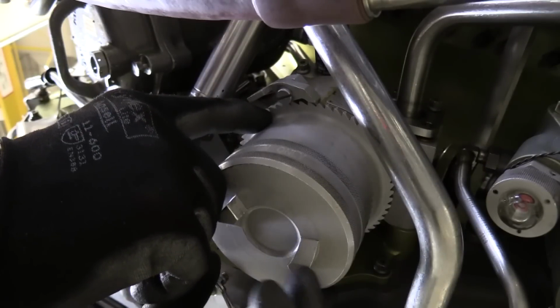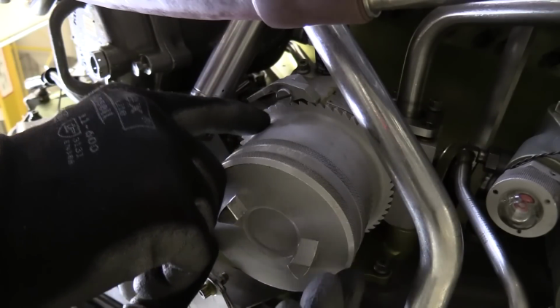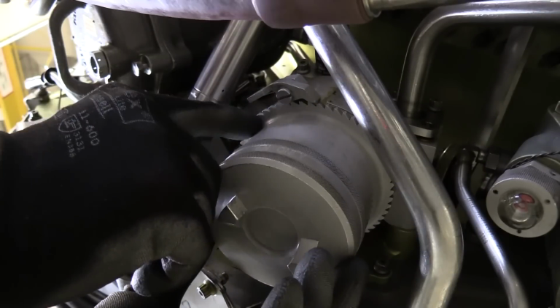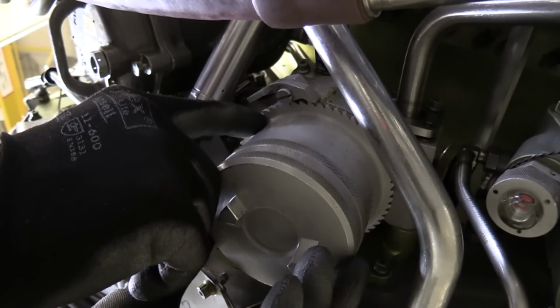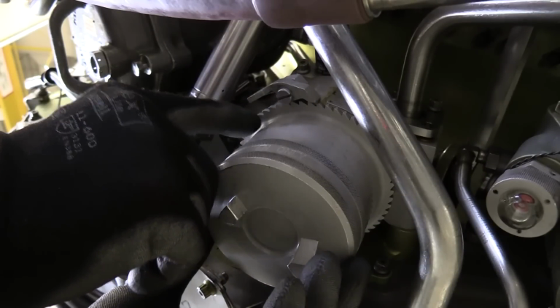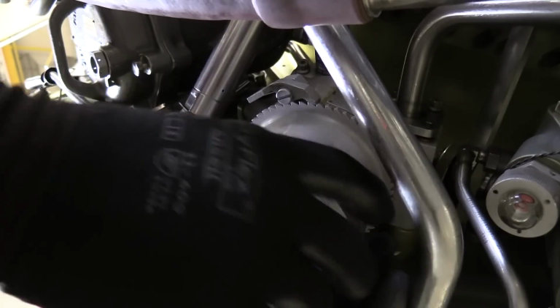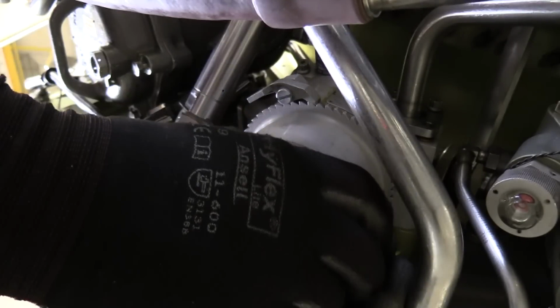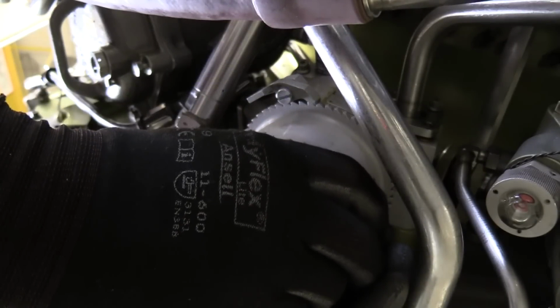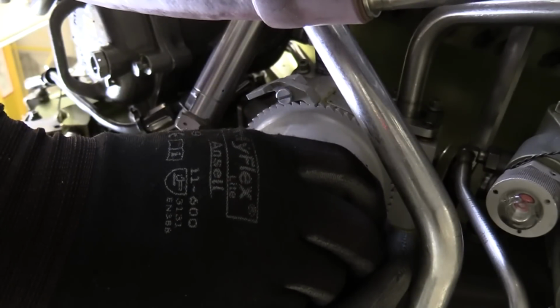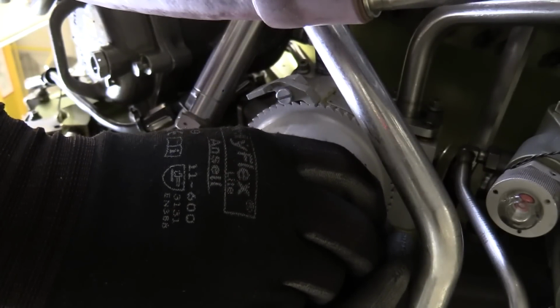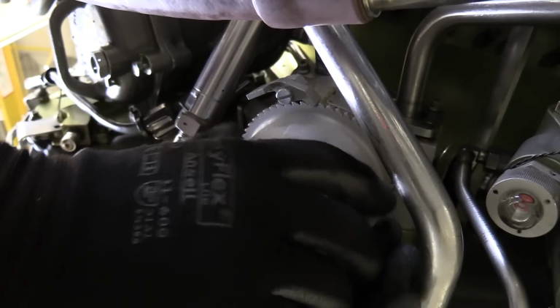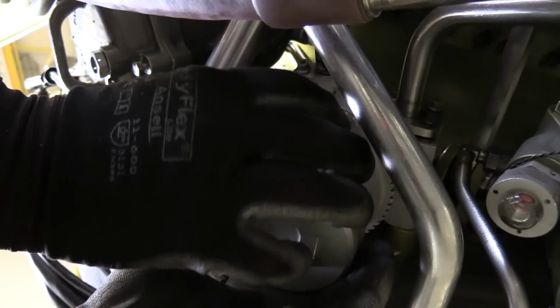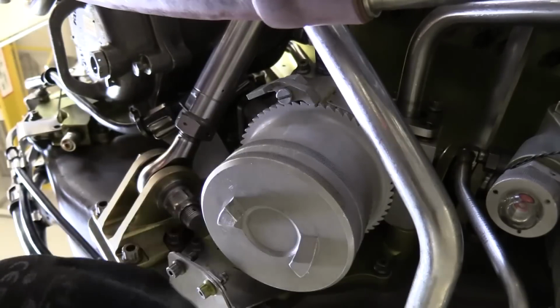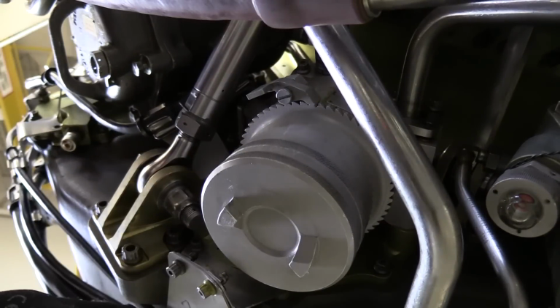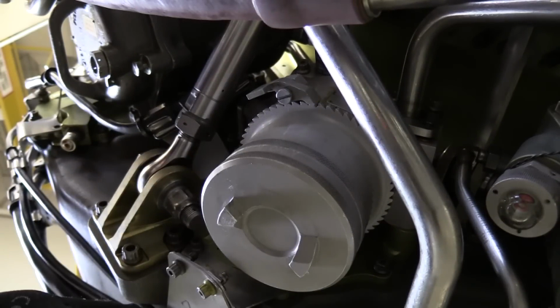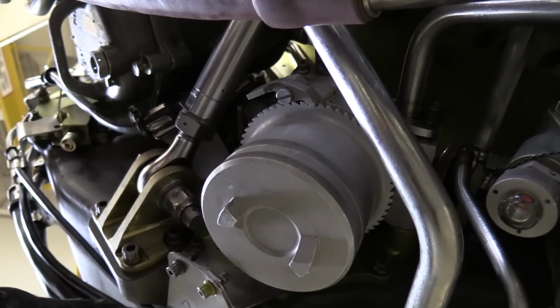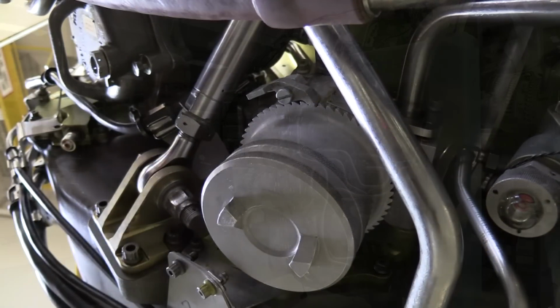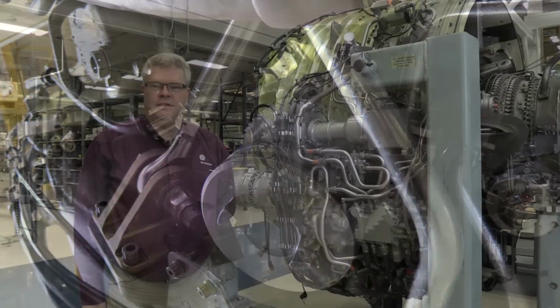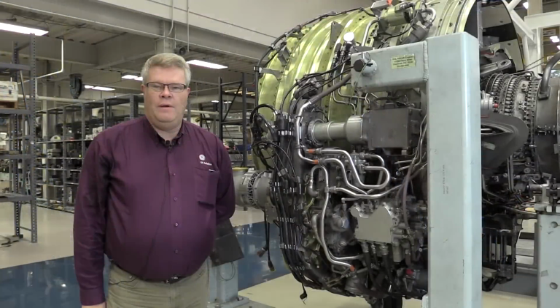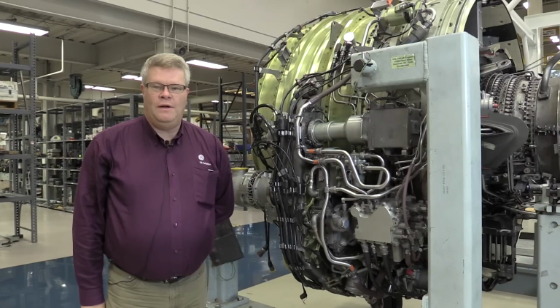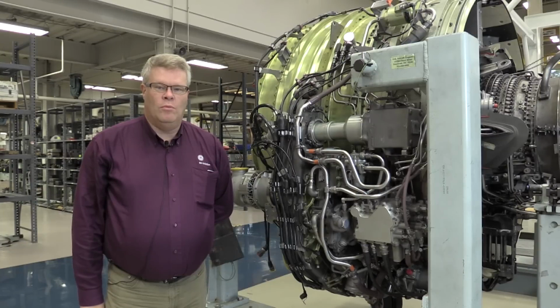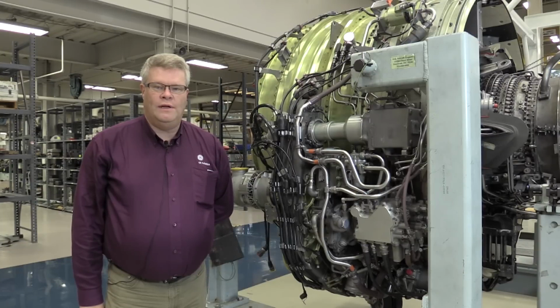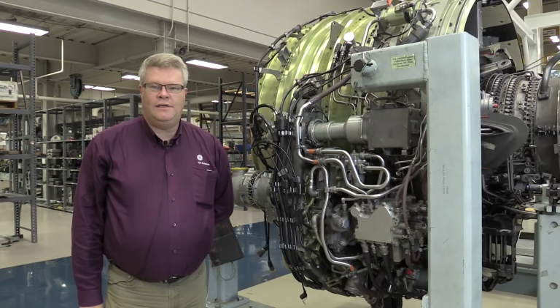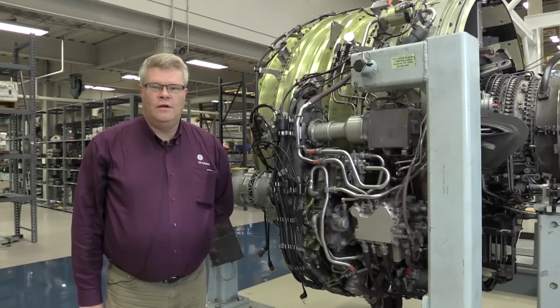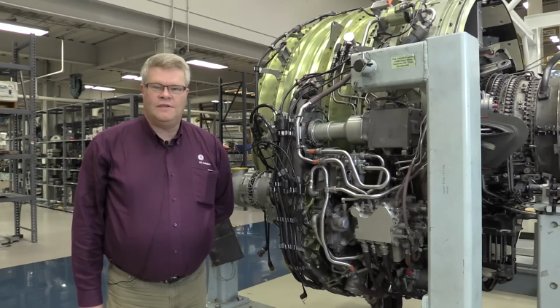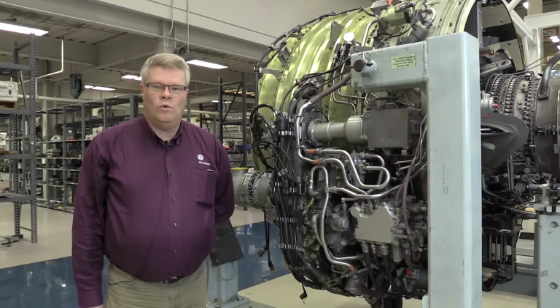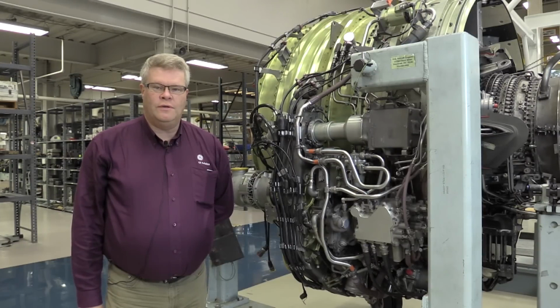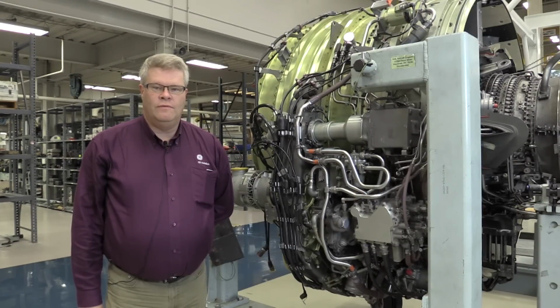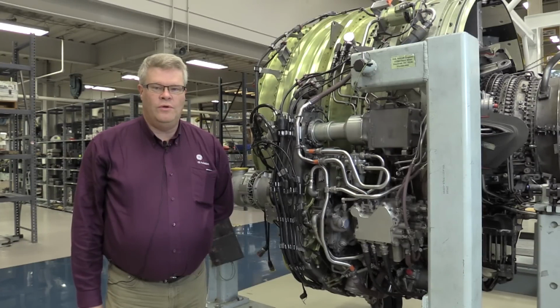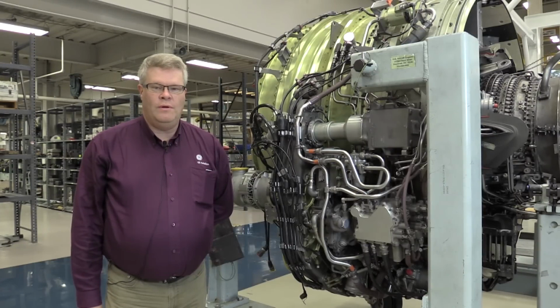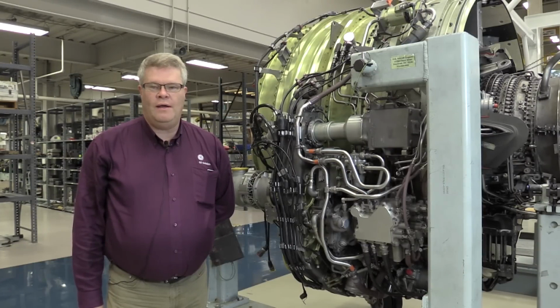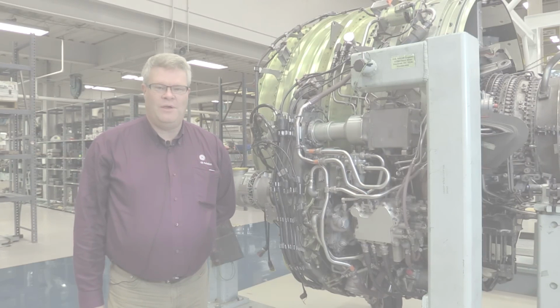It's not properly seated. It's not properly secure. There we go — that's installed. That completes this CFM Maintenance Minute on removal and installation of the scavenge oil filter. For all you do every day, thank you.